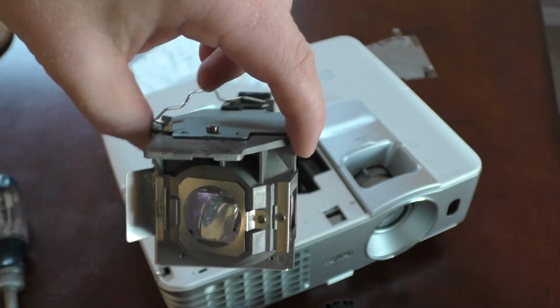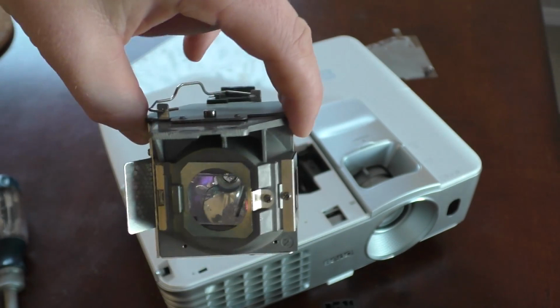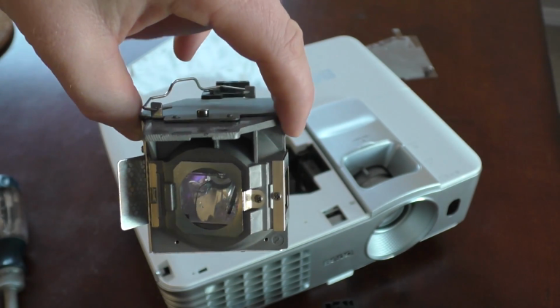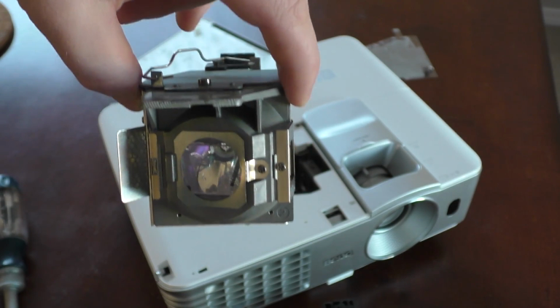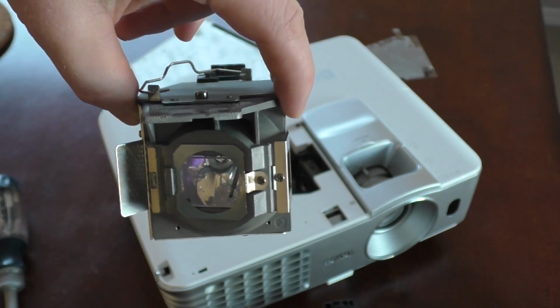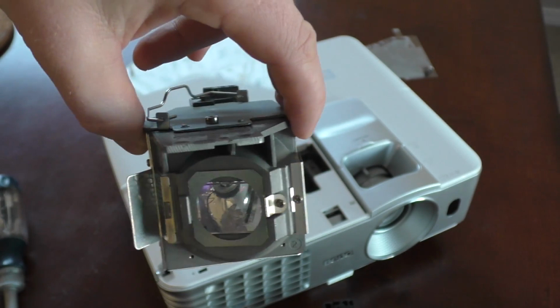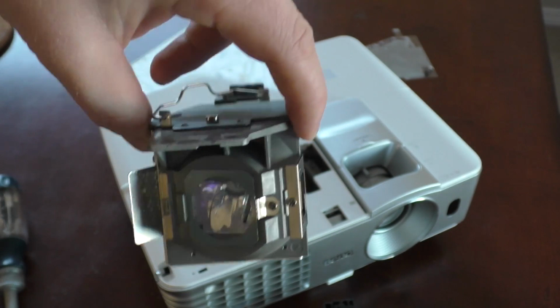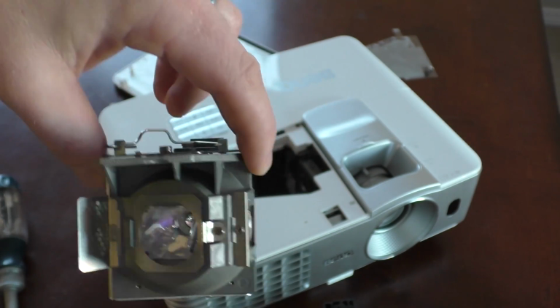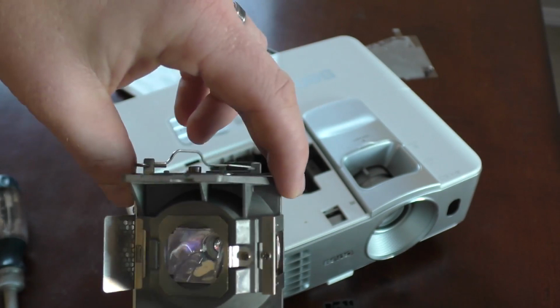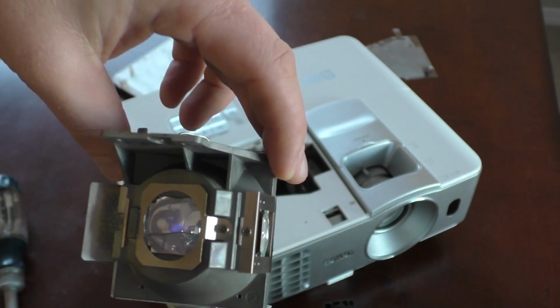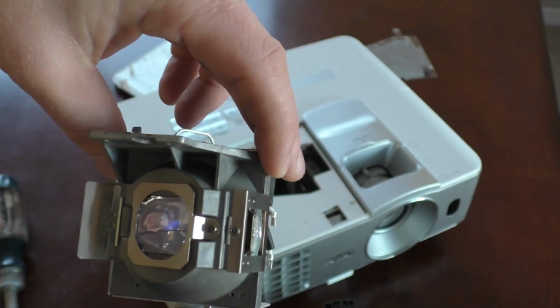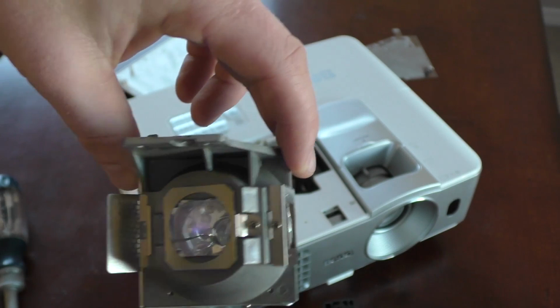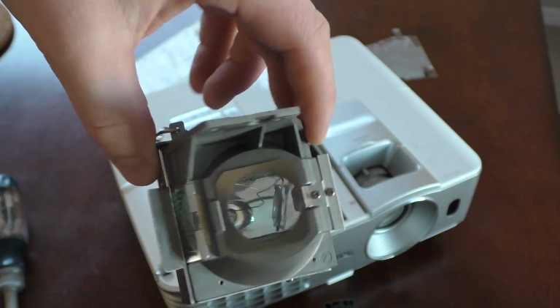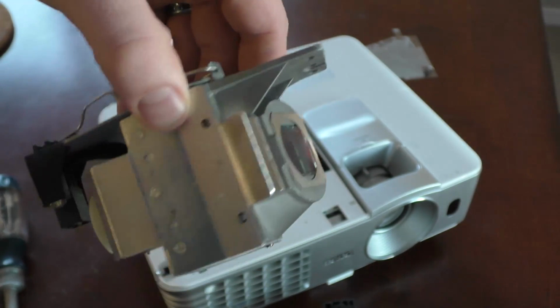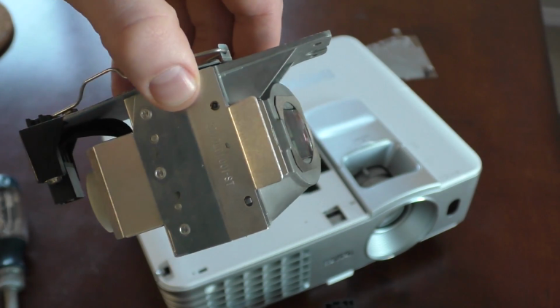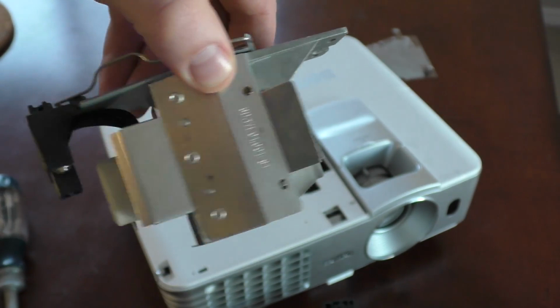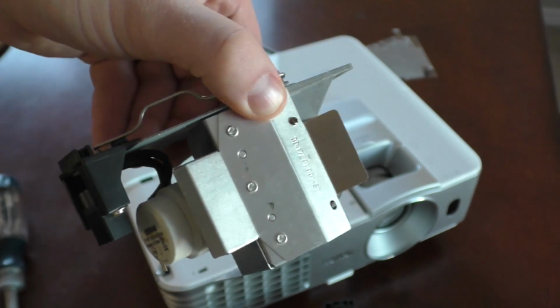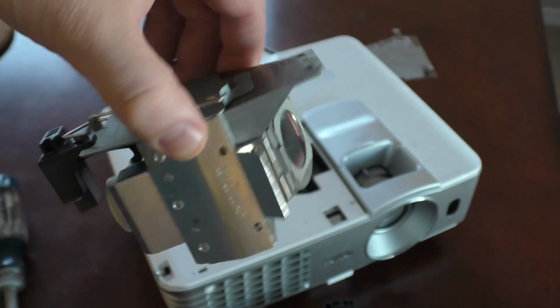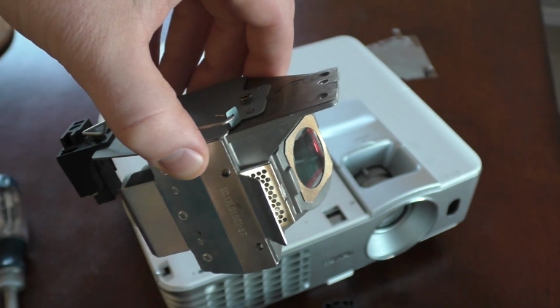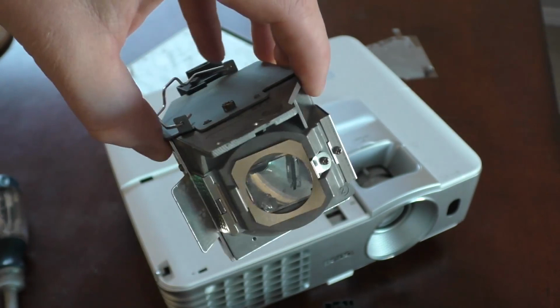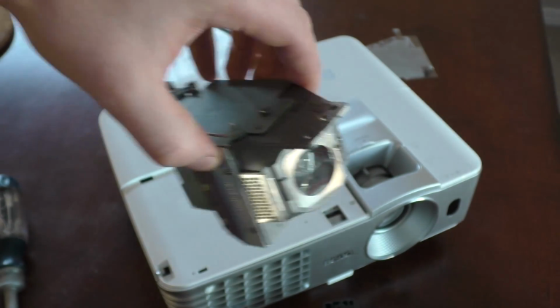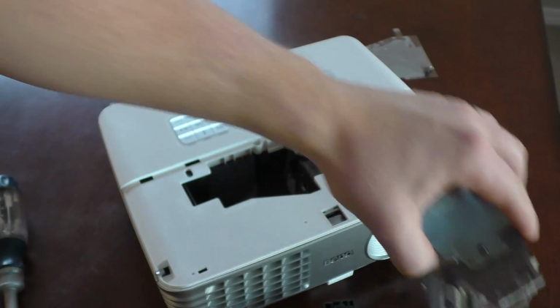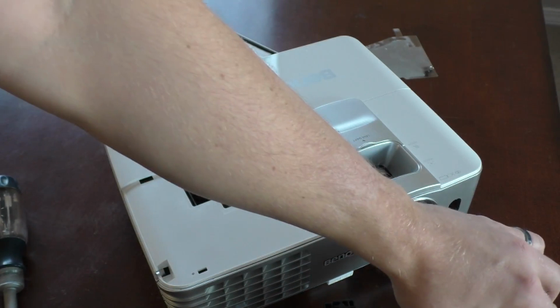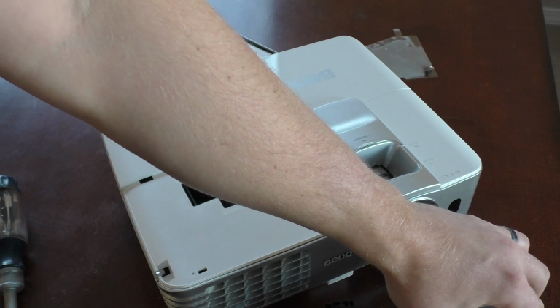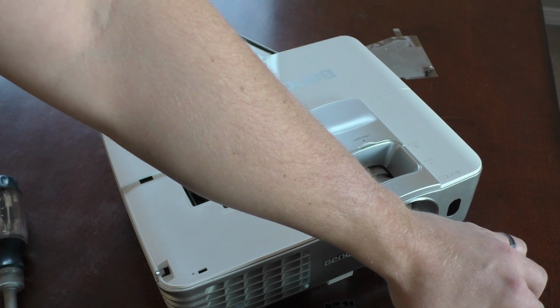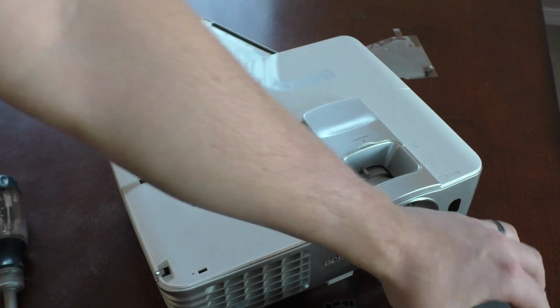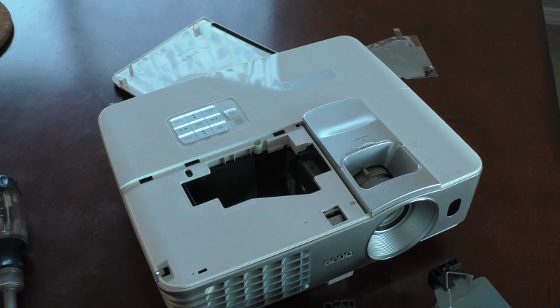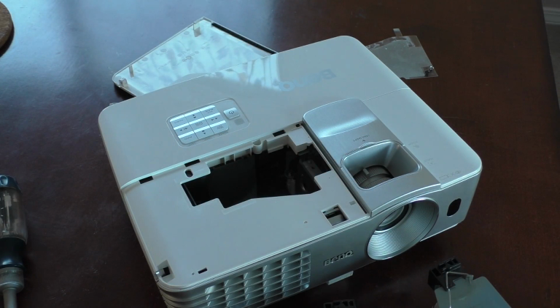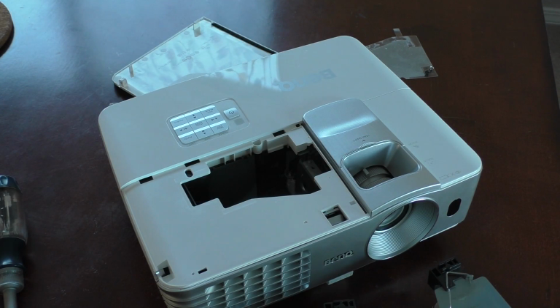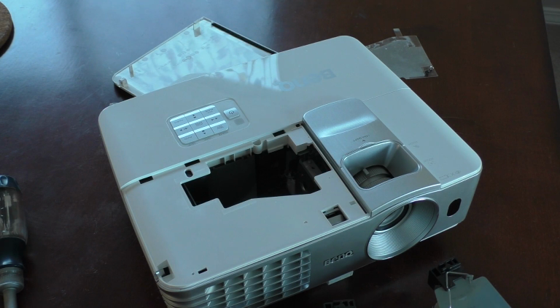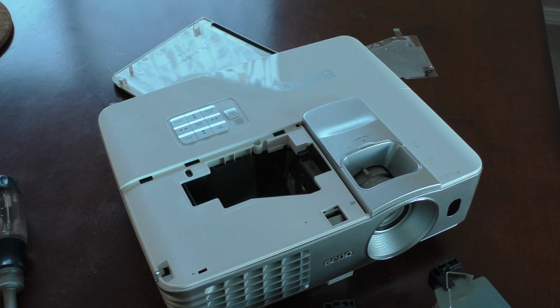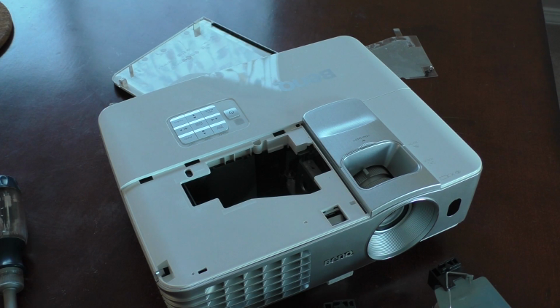The new bulb was about $250, and I kind of hesitated on buying it because, you know, $250 or buy a new projector. But a new projector would be about $1,000 anyway, so I thought I'd take the chance.